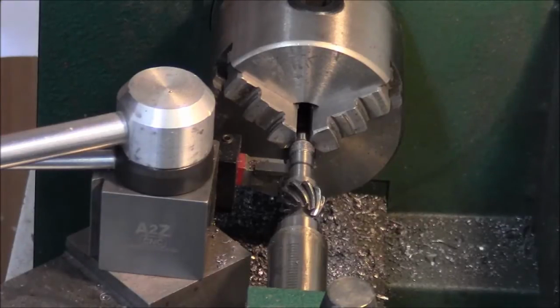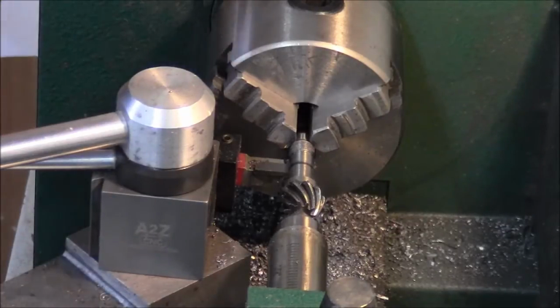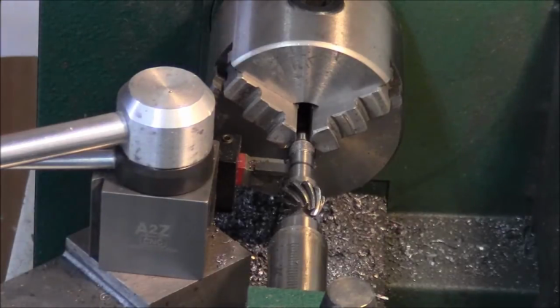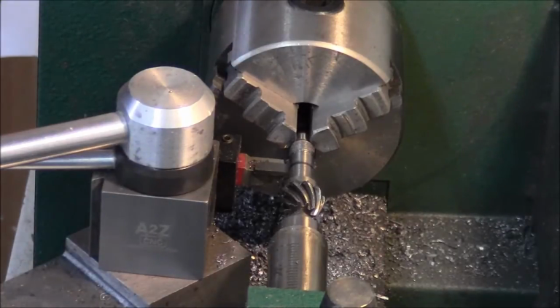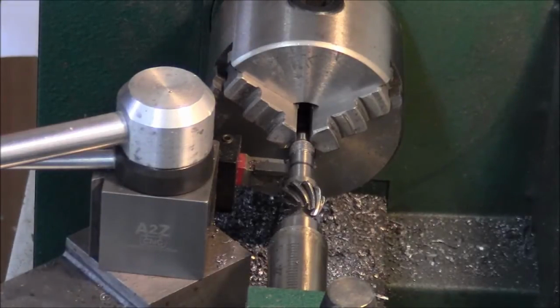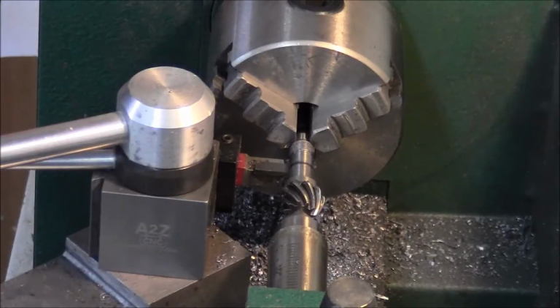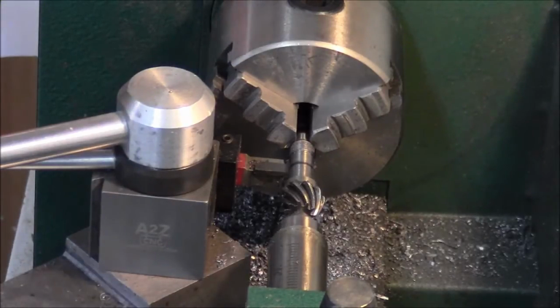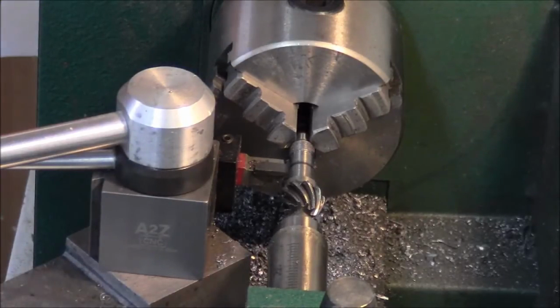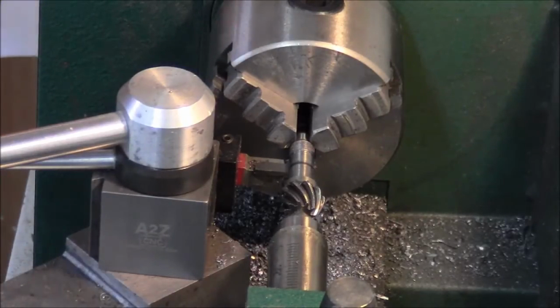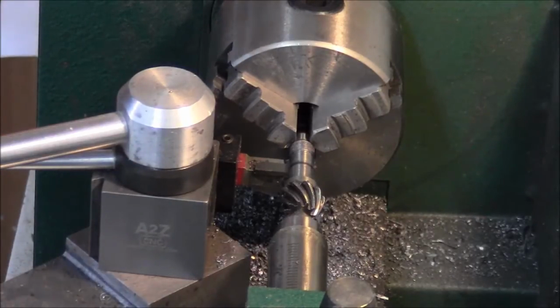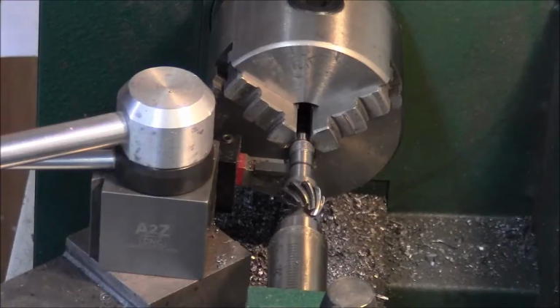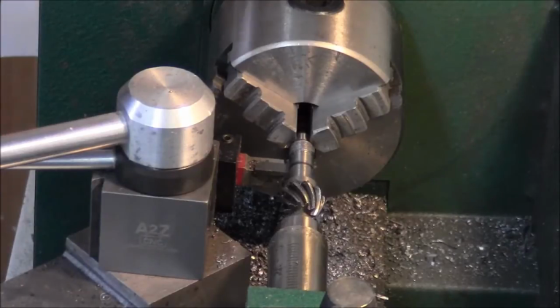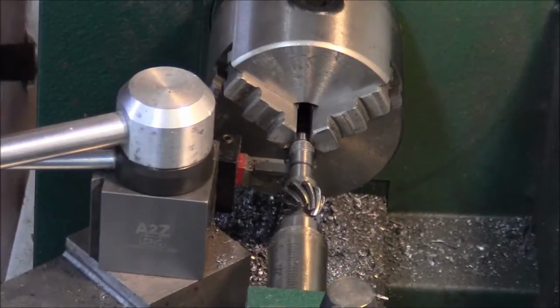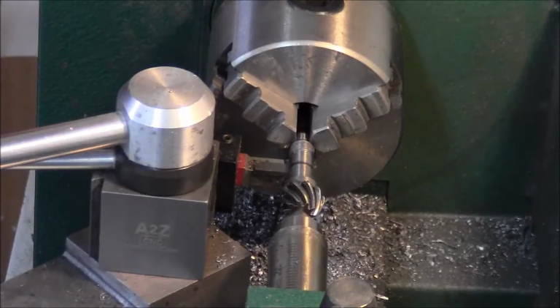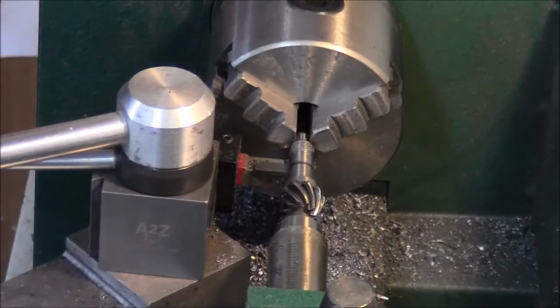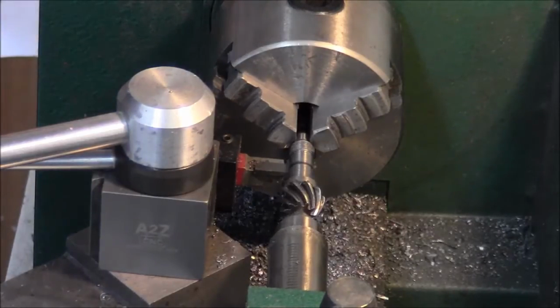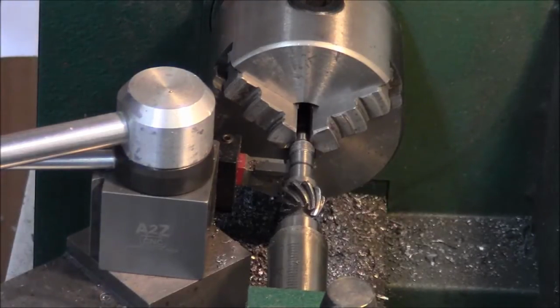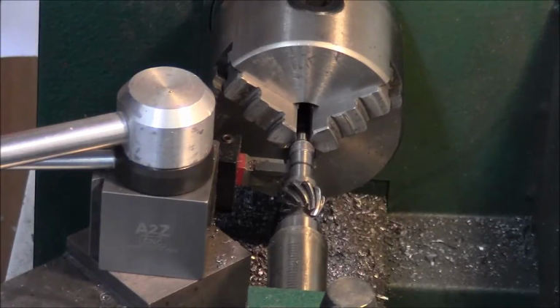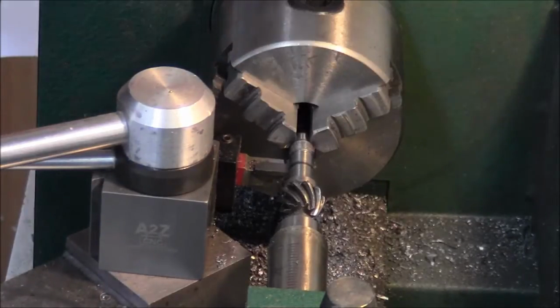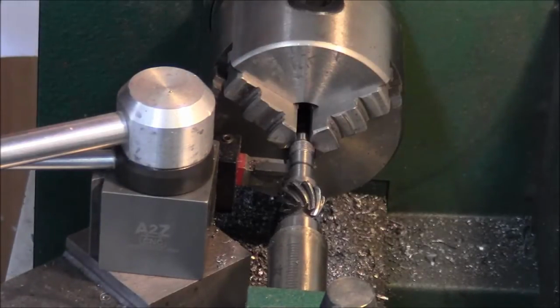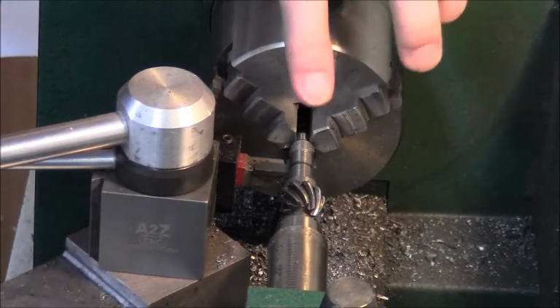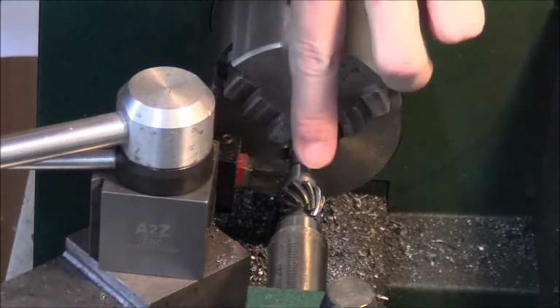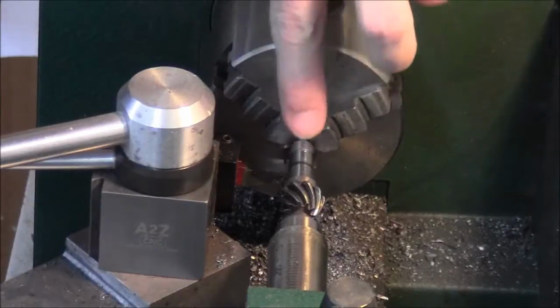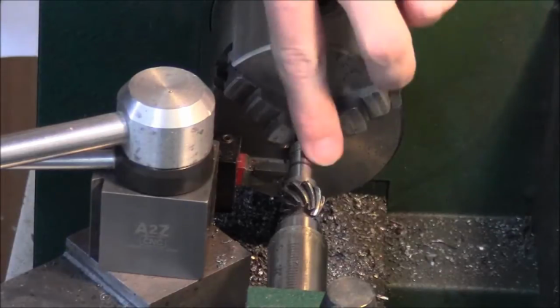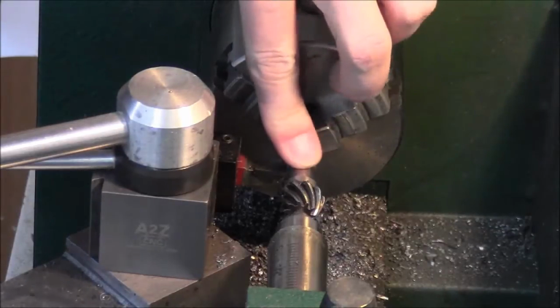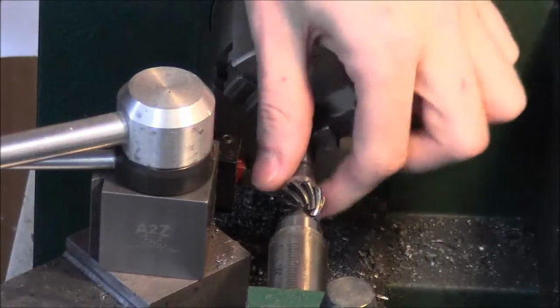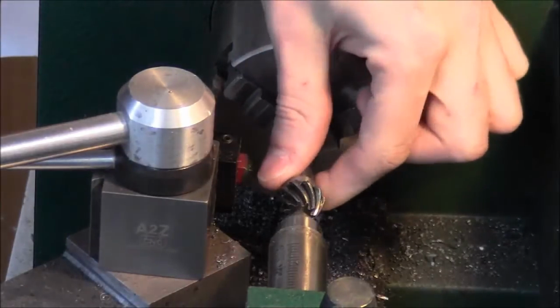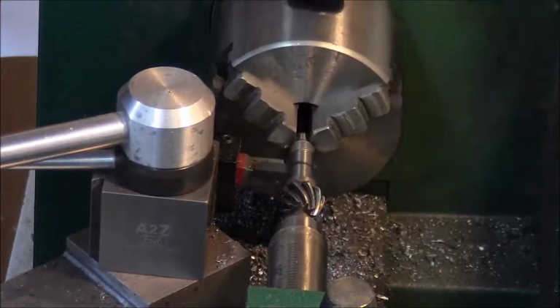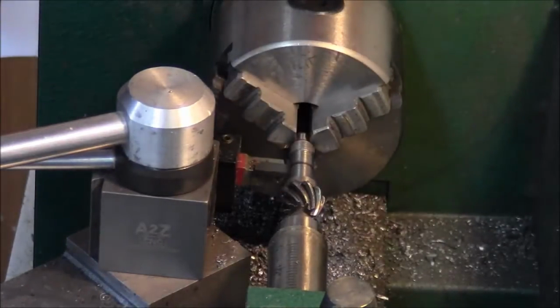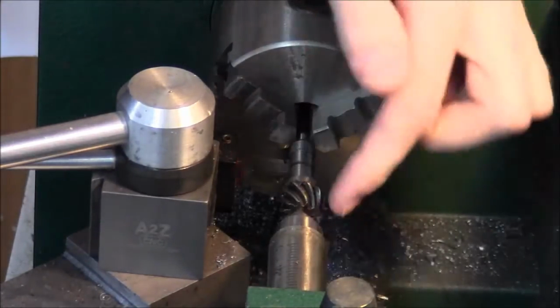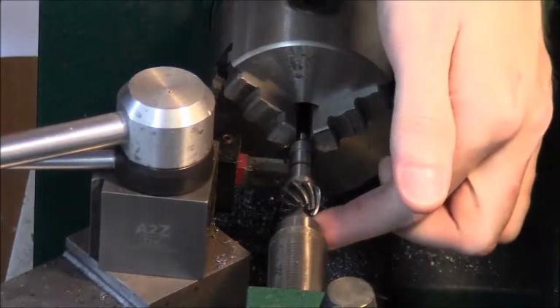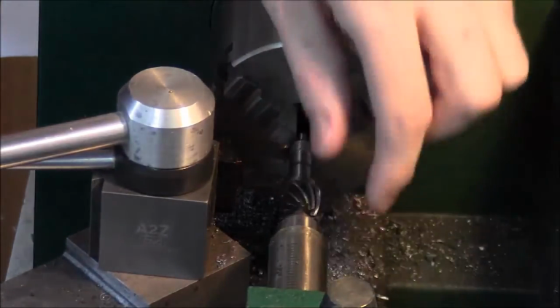With the gearbox all together, there are two more pieces left to do: getting it mounted to the router and chucked up in the collet. We've got our pinion gear pulled out and chucked up in the lathe on the tailstock.